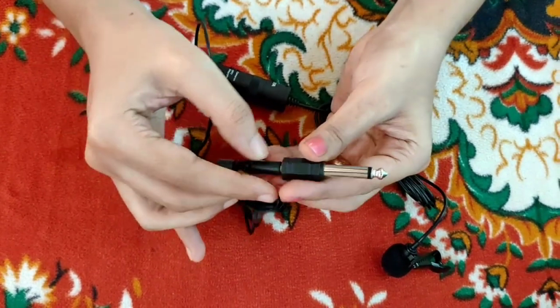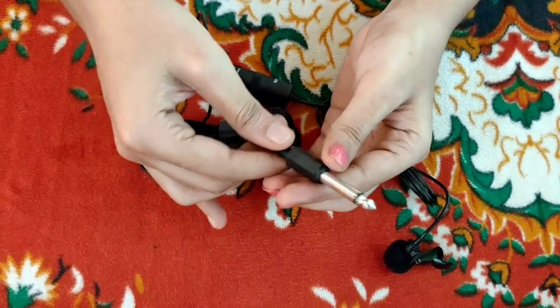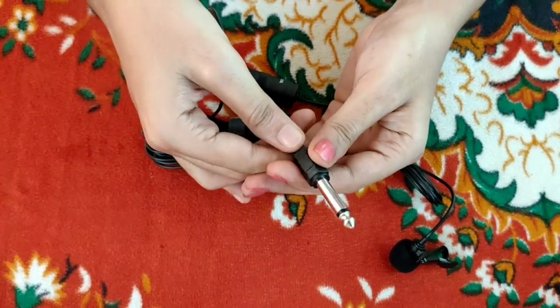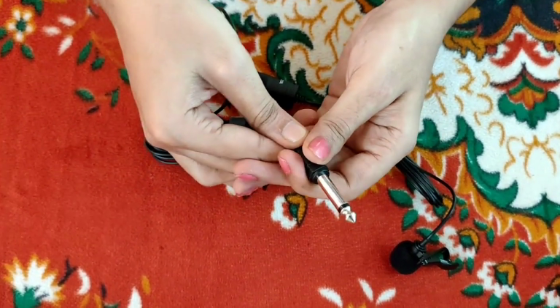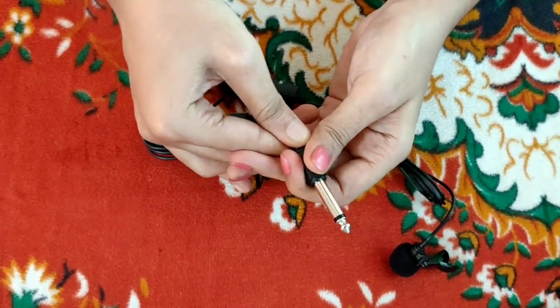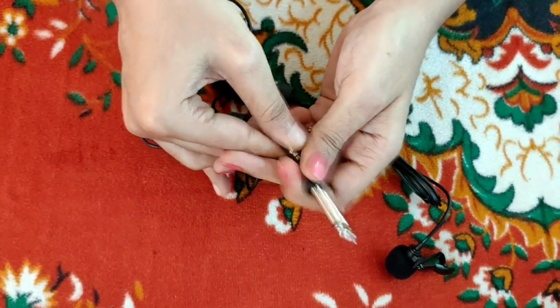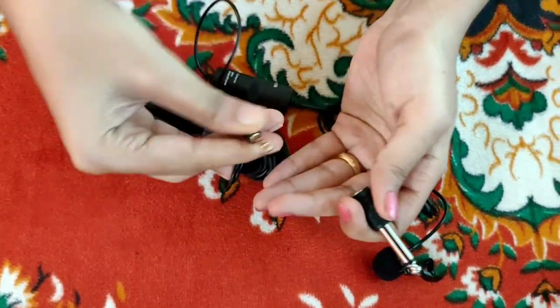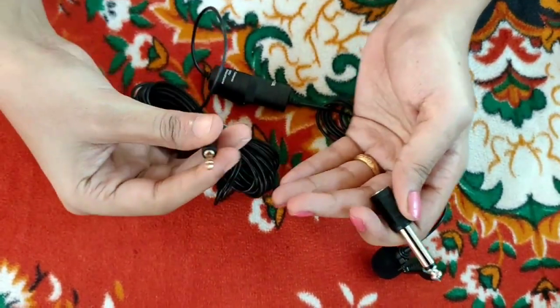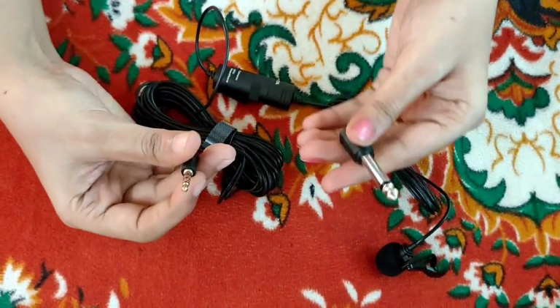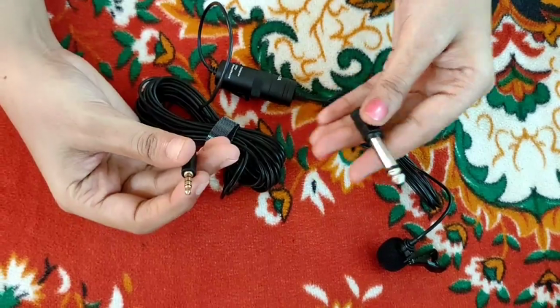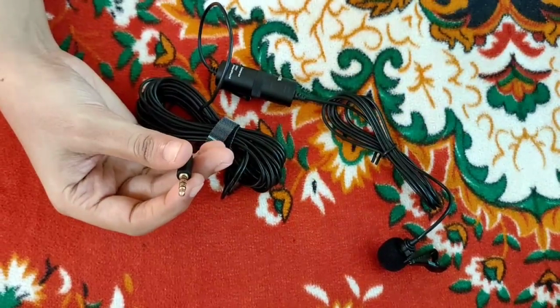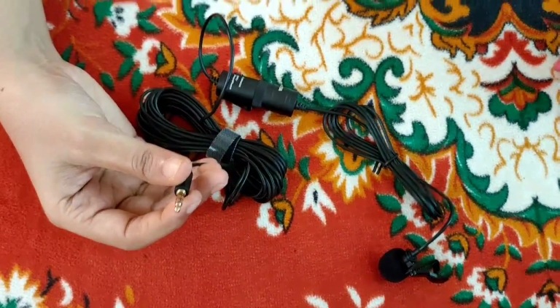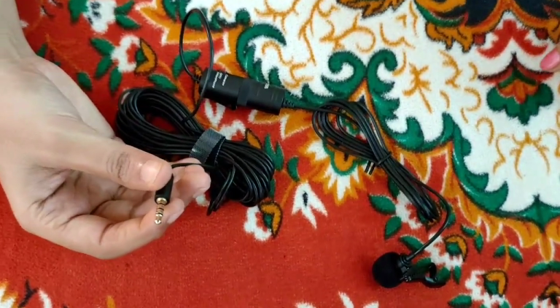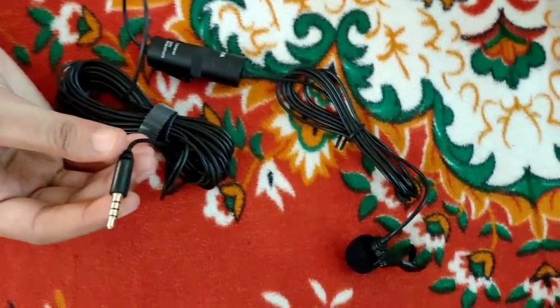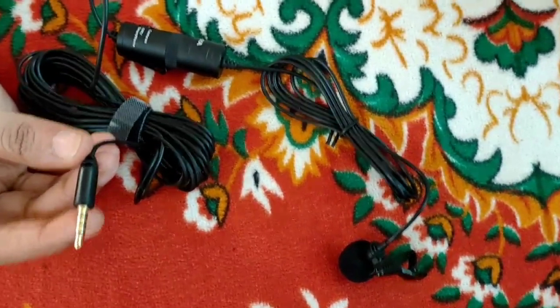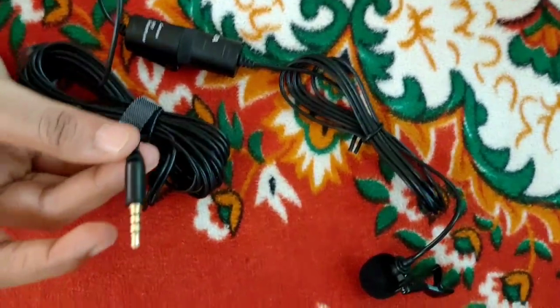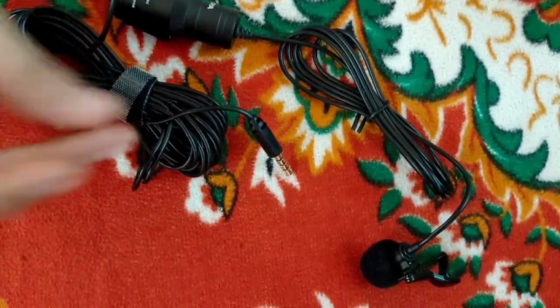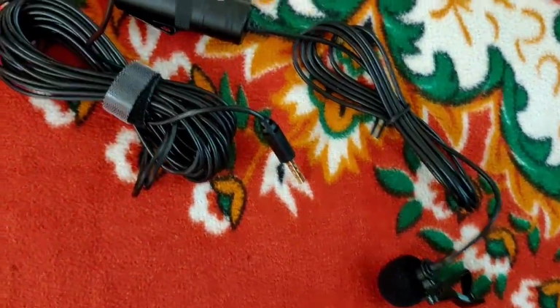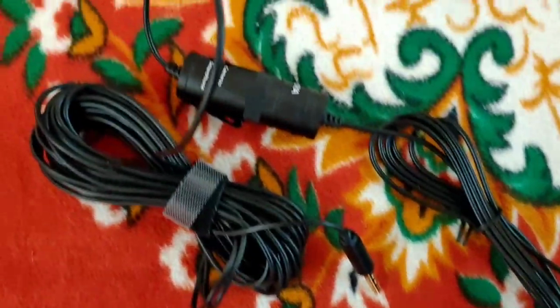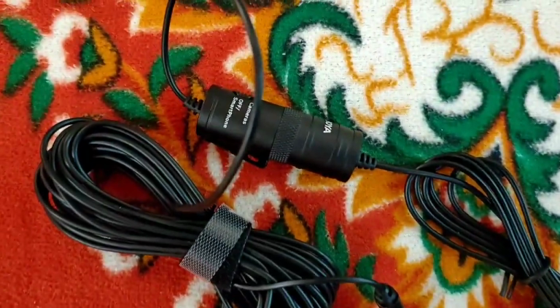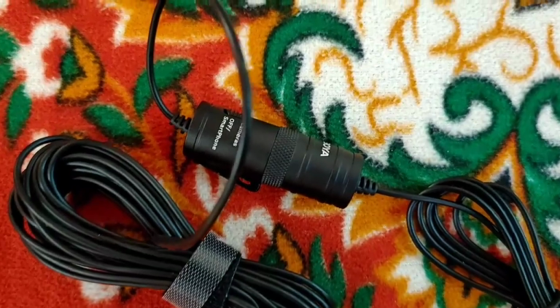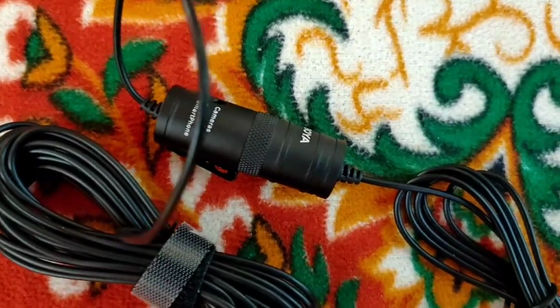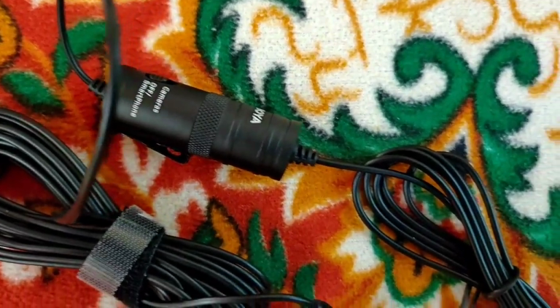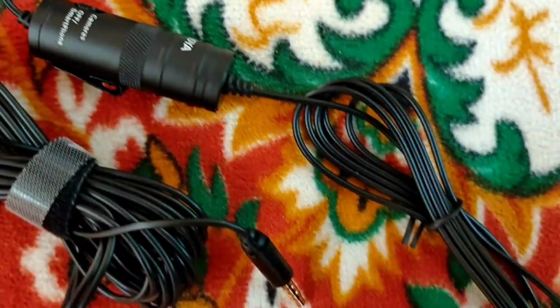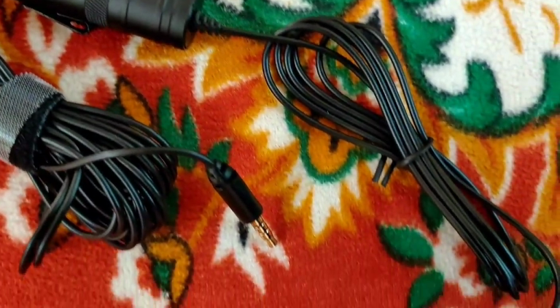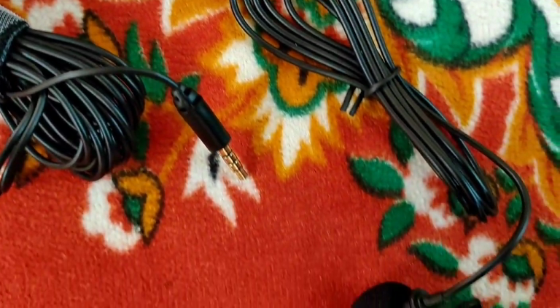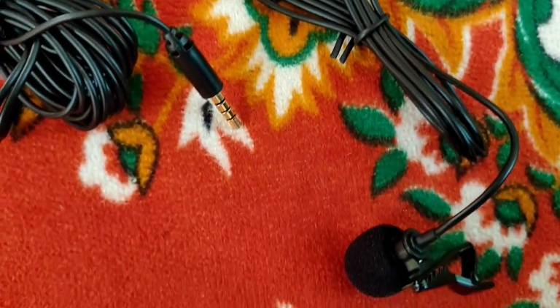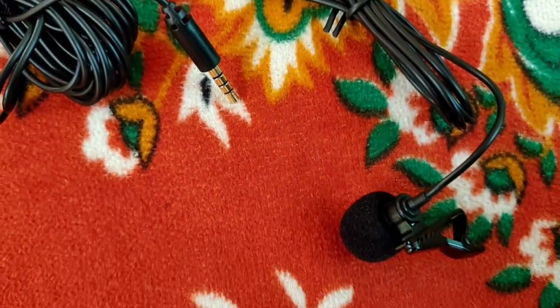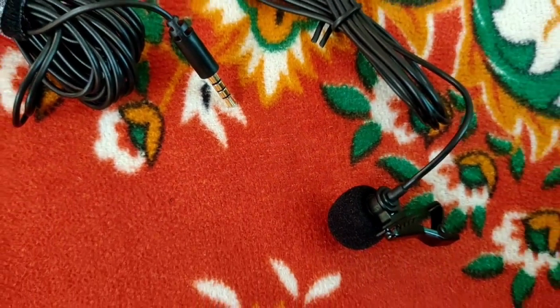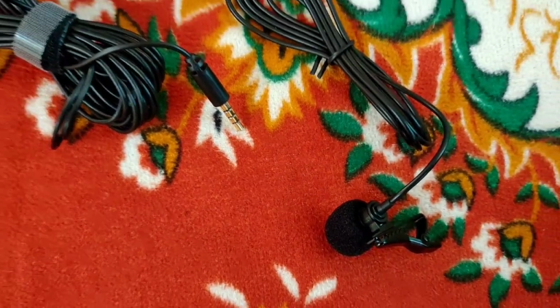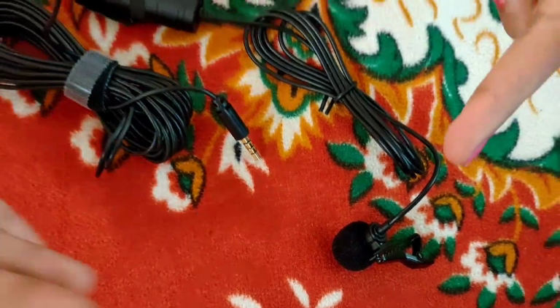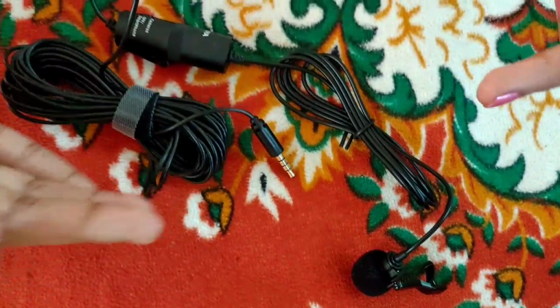If you use it on a smartphone, you don't have to connect it to the jack separately. You can use it for voice recording on a laptop or smartphone. We also have noise cancellation on this microphone.